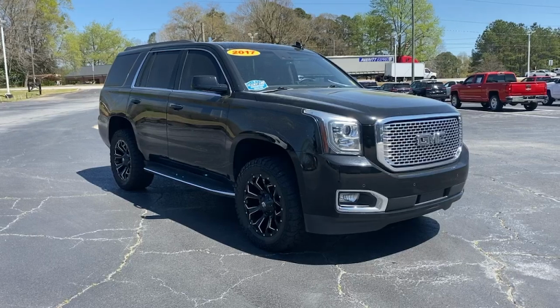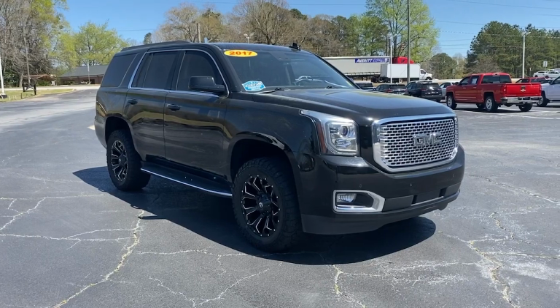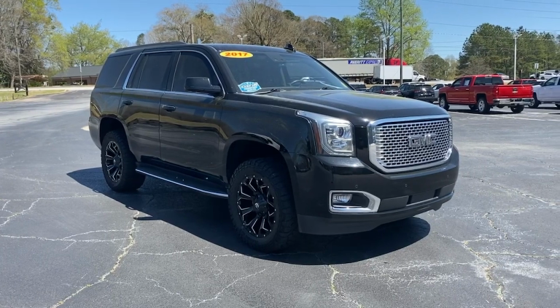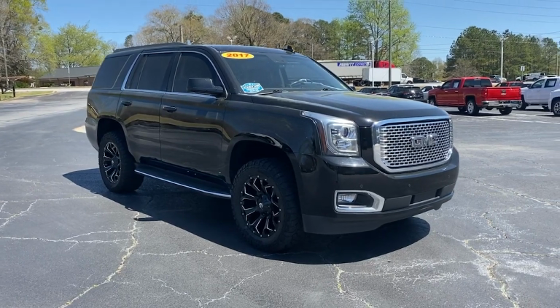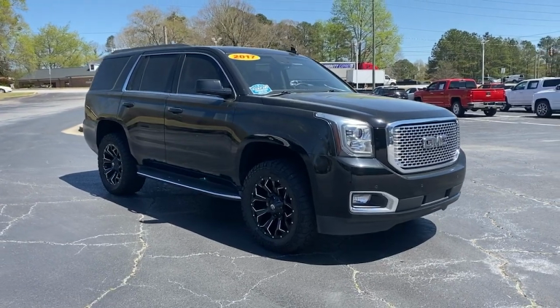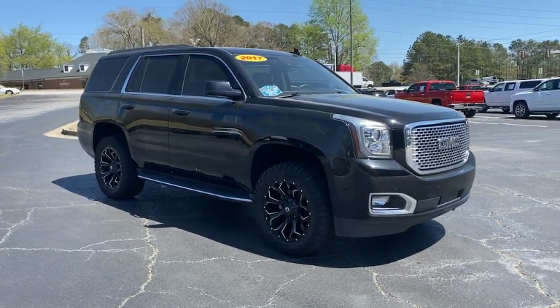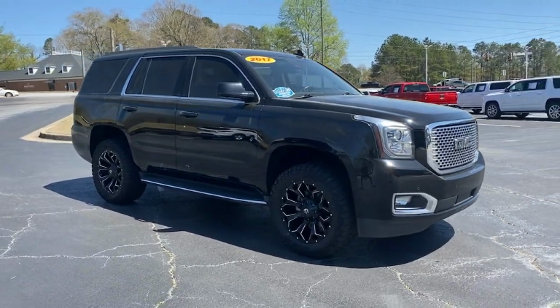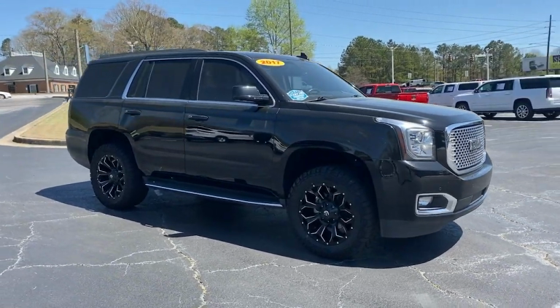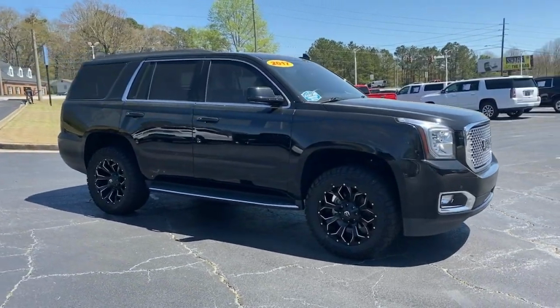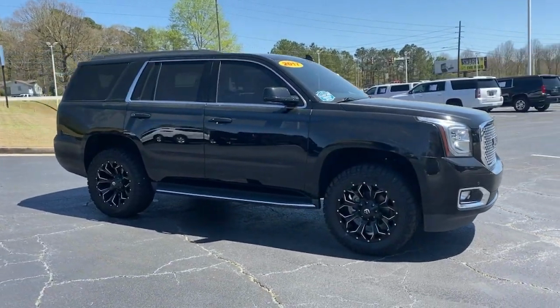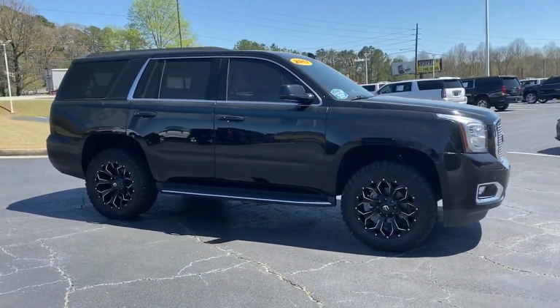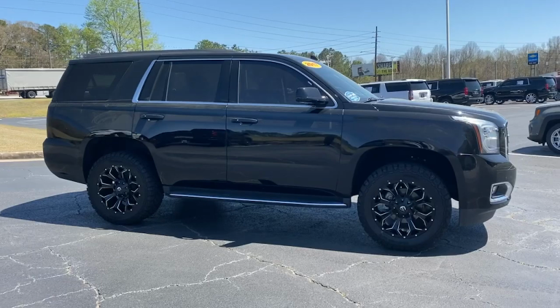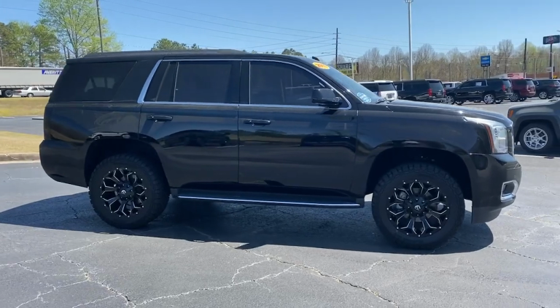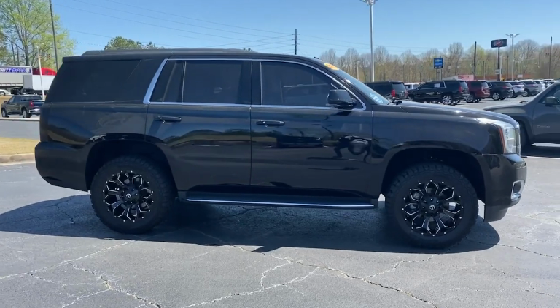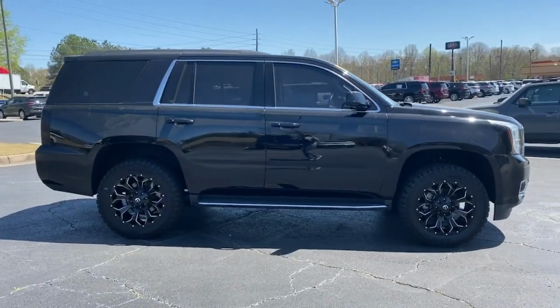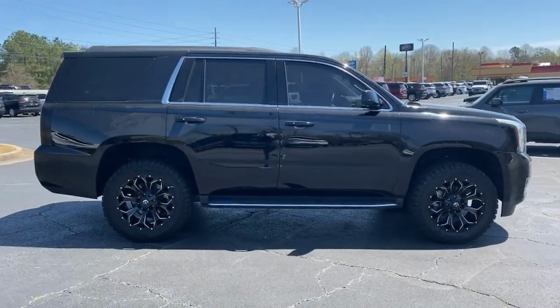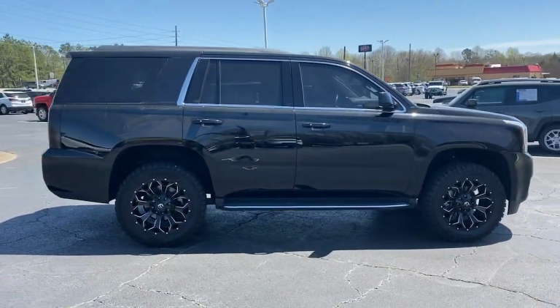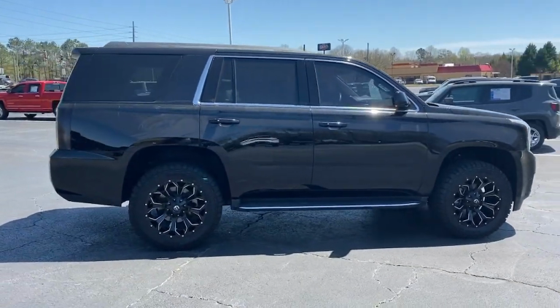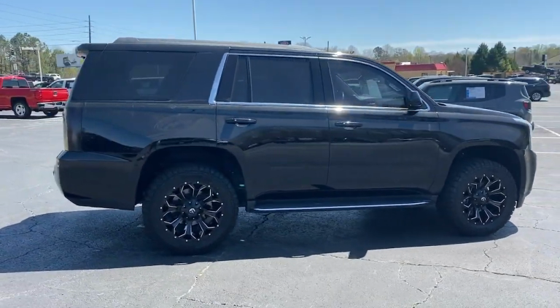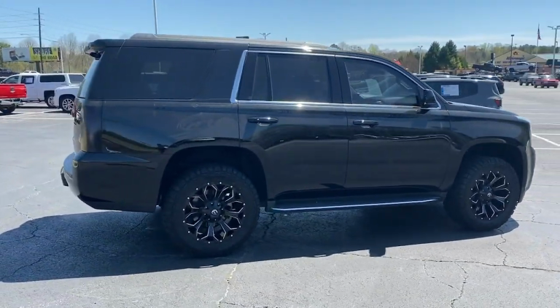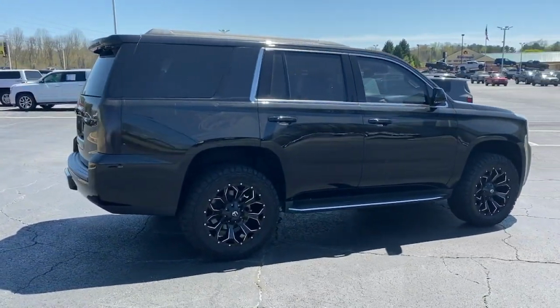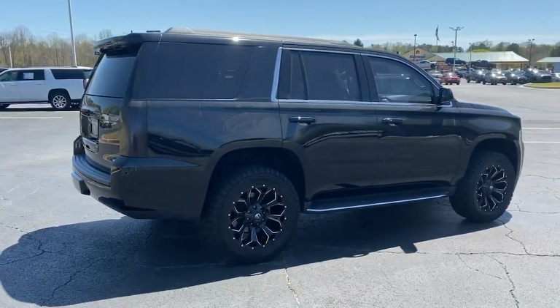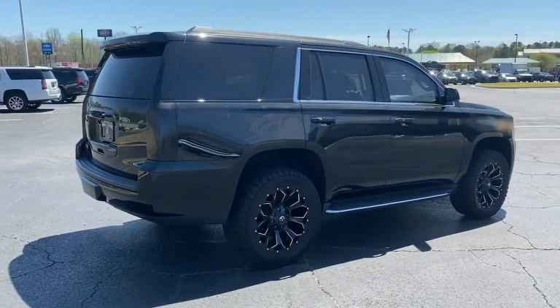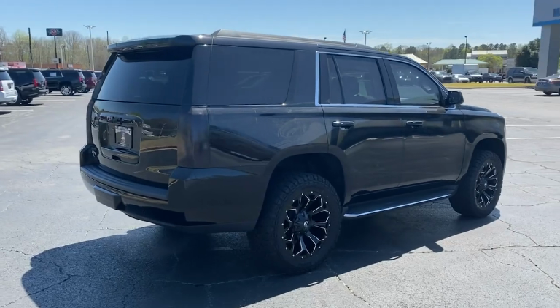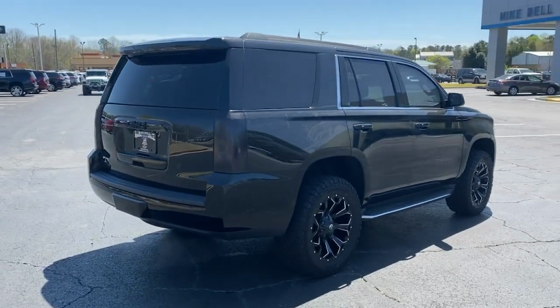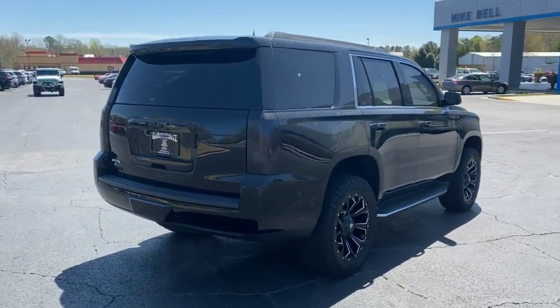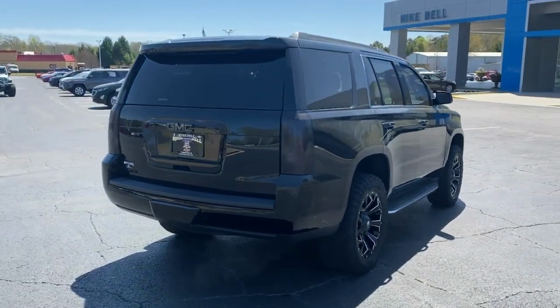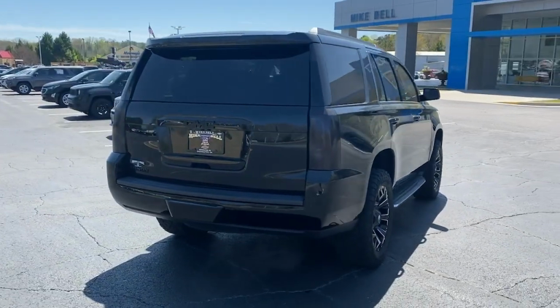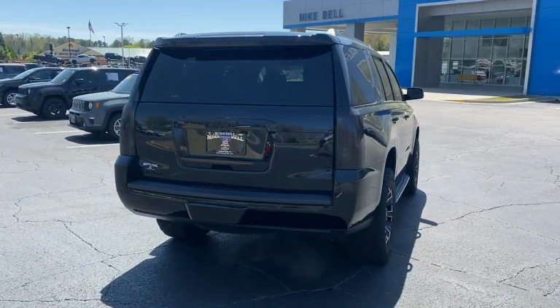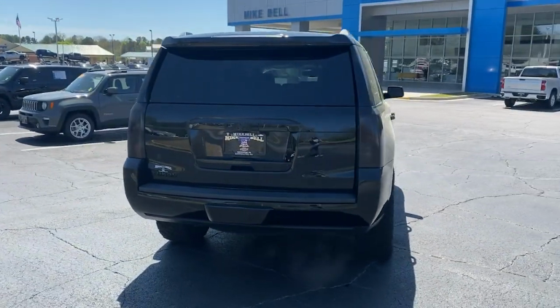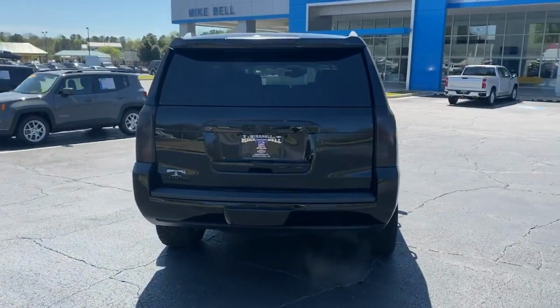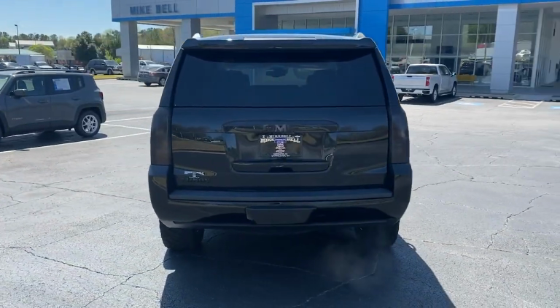You will be amazed by this 2017 GMC Yukon. This vehicle is an outstanding buy with fewer than 80,000 miles on the odometer. Here's a stylish Yukon that's built to work hard but make it look and feel easy.